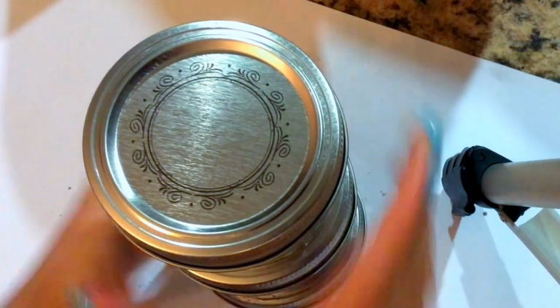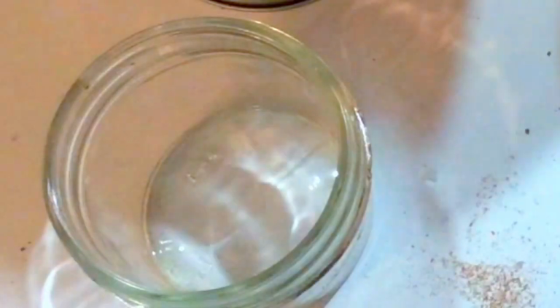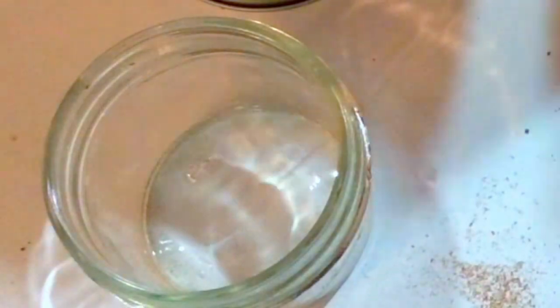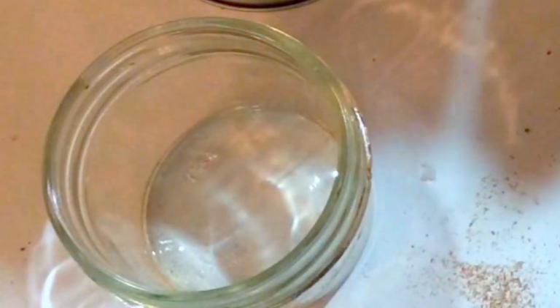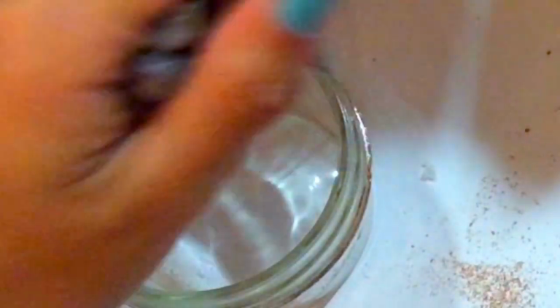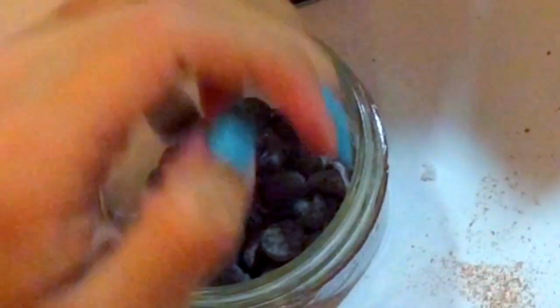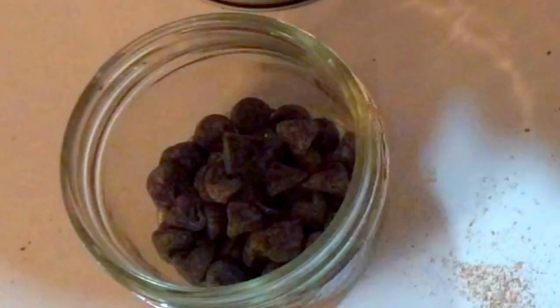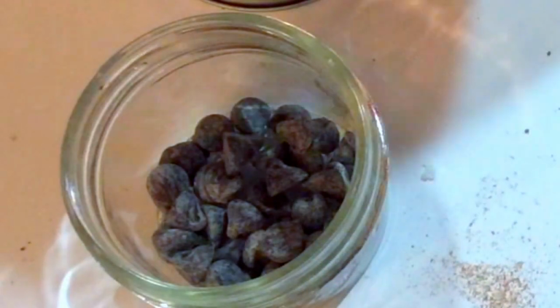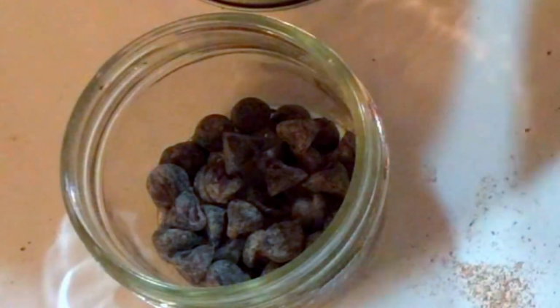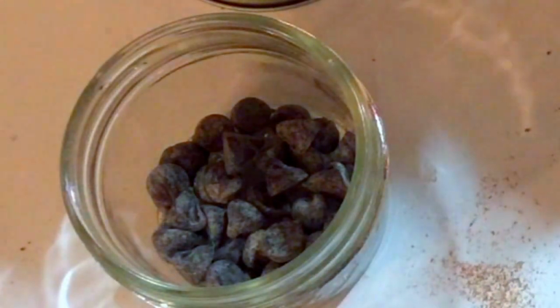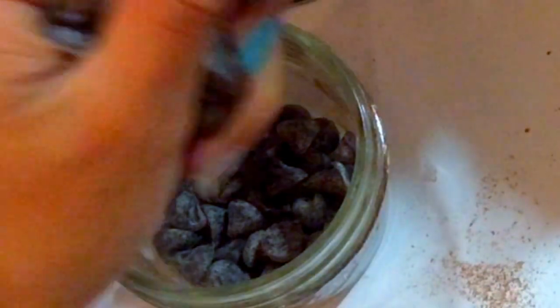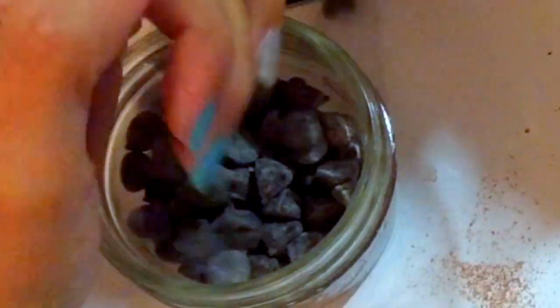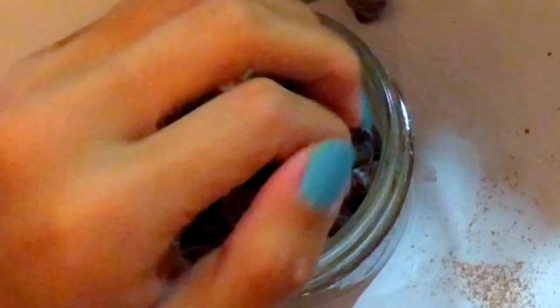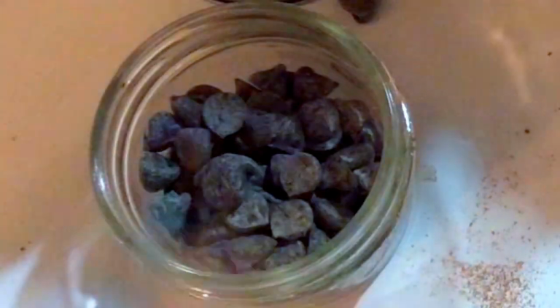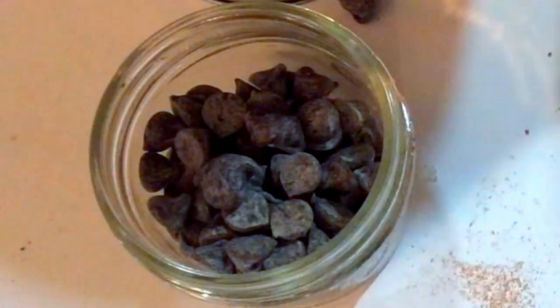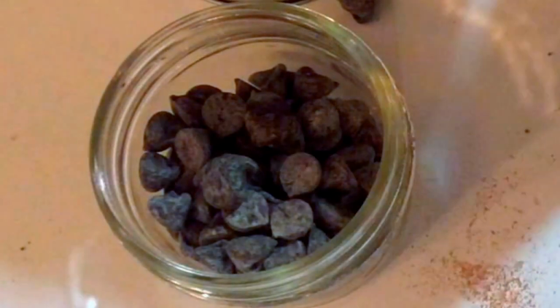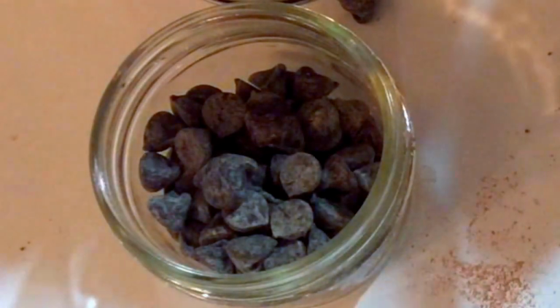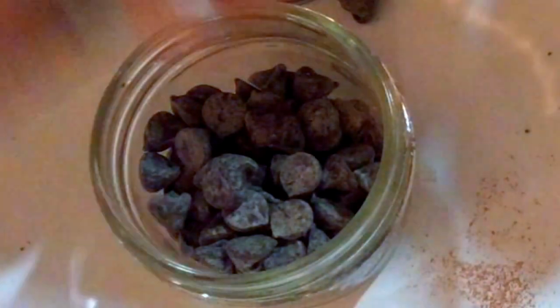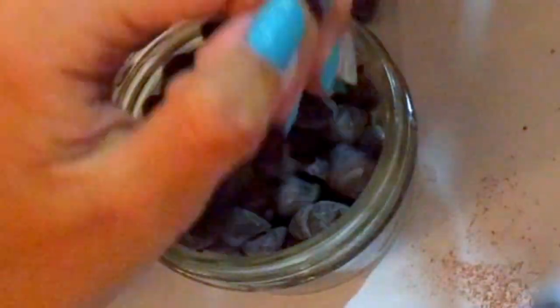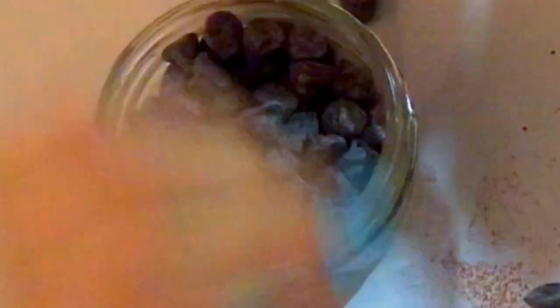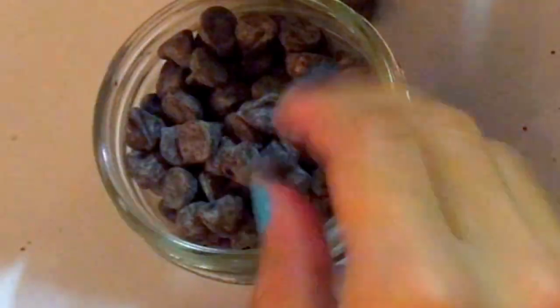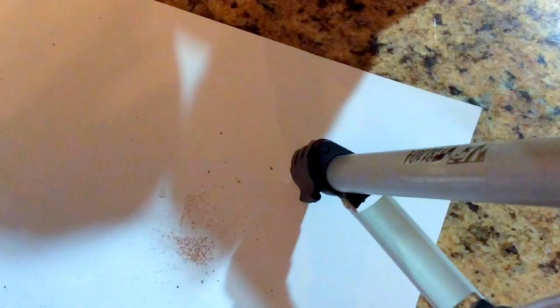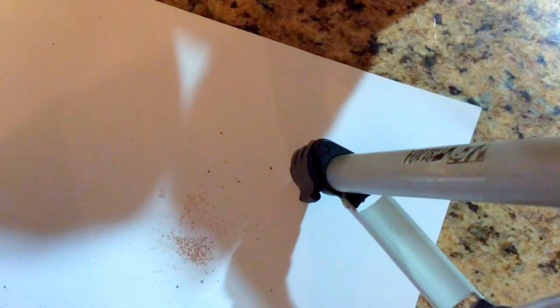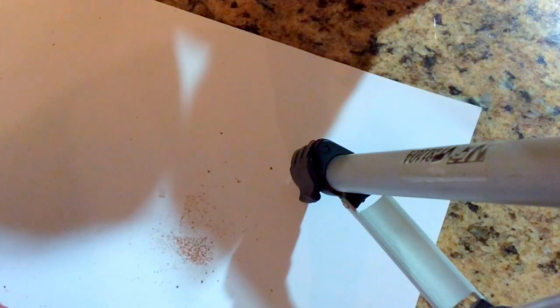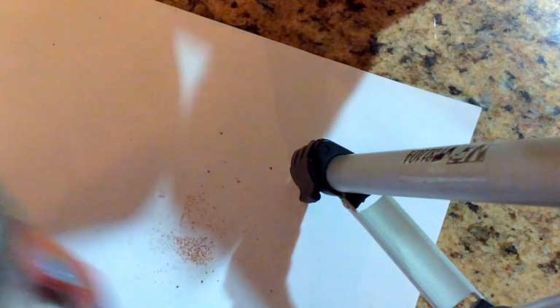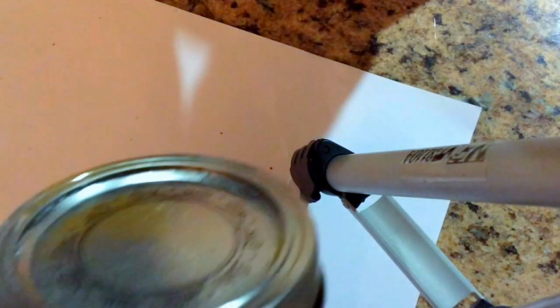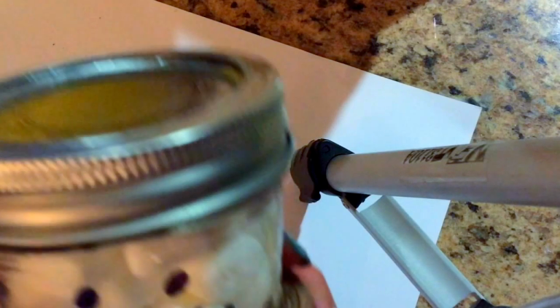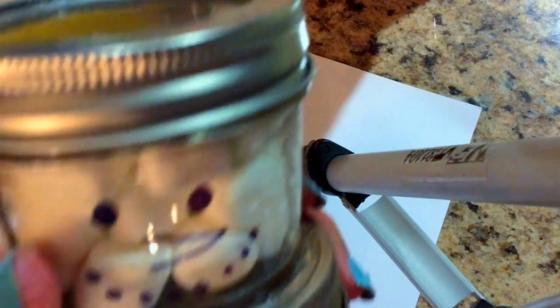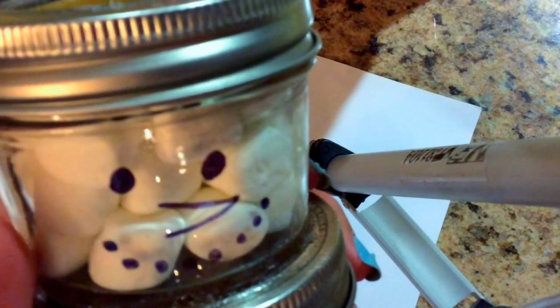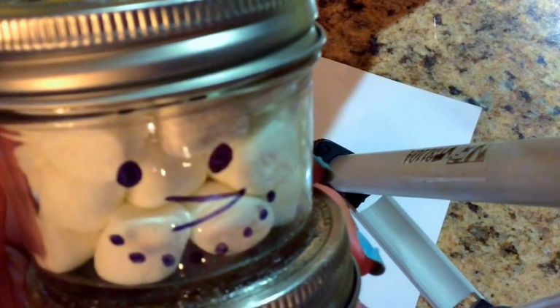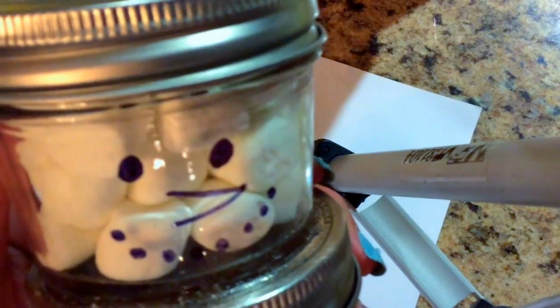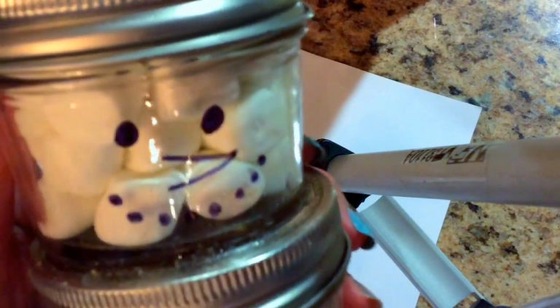For the third one, I got some chocolate chips. You can put whatever you want — you can put candy canes or peppermint. I just put chocolate chips because that's what I had. Then you're going to draw on a face.